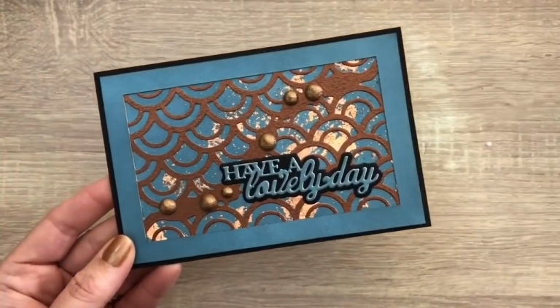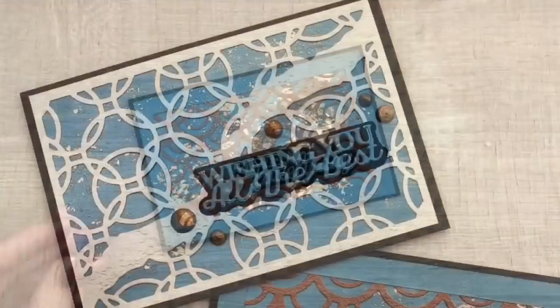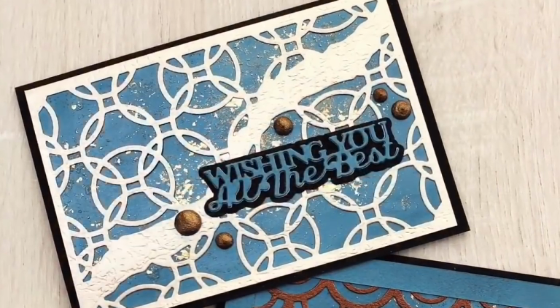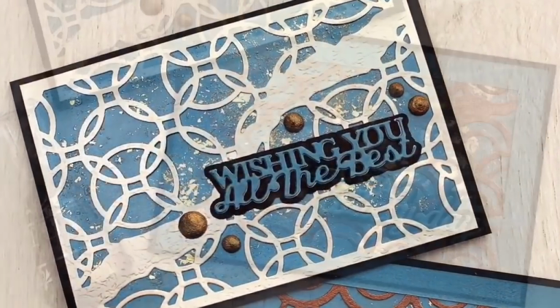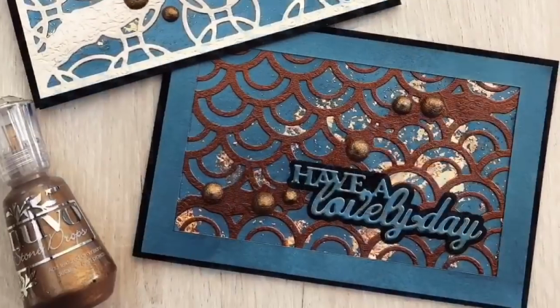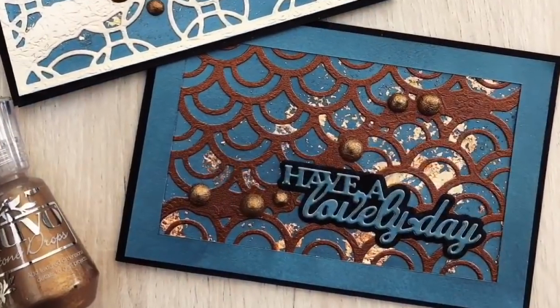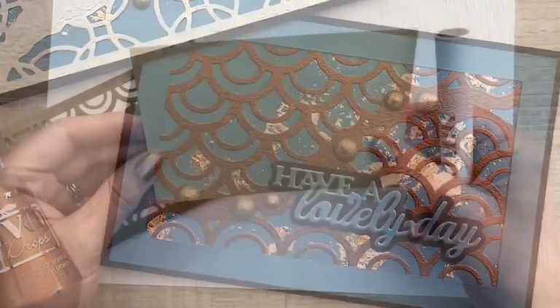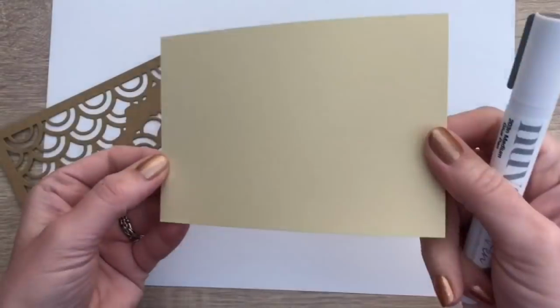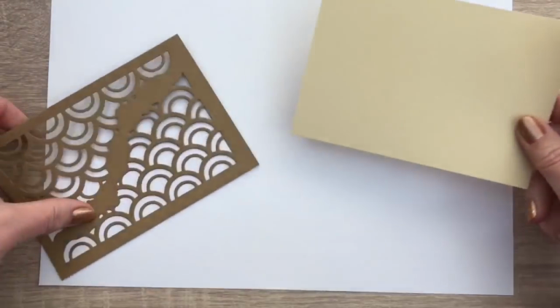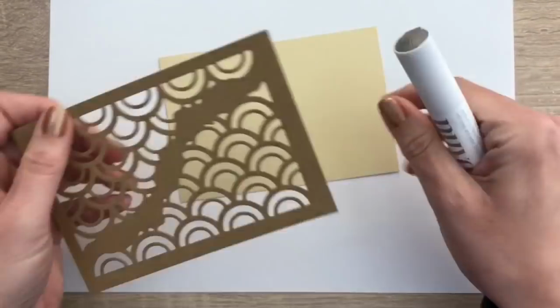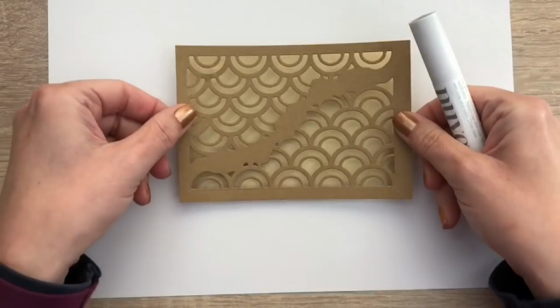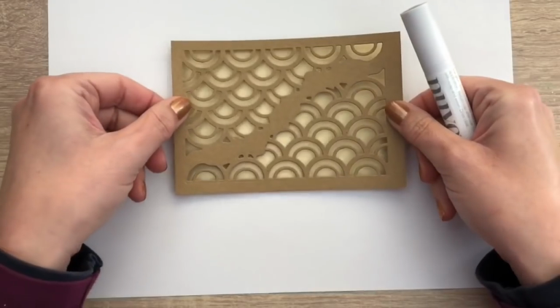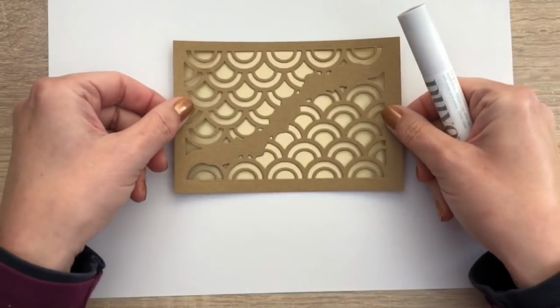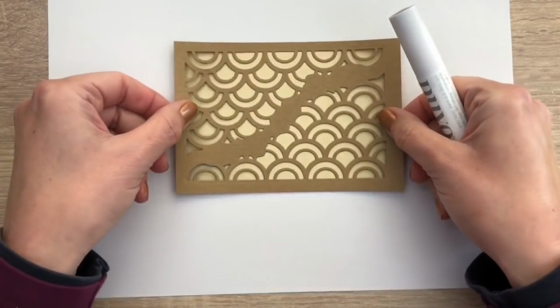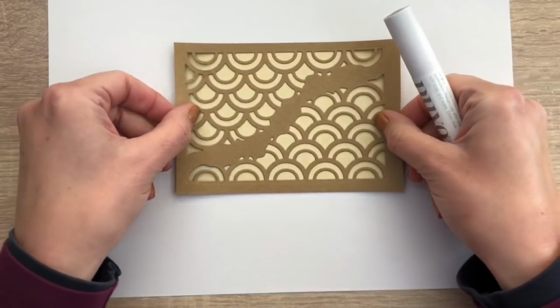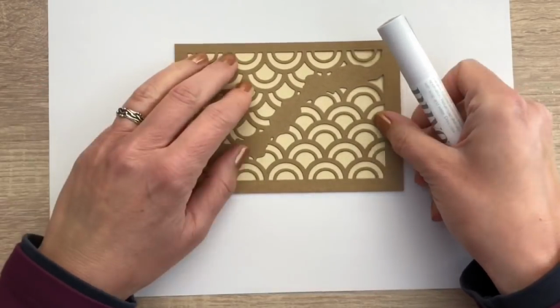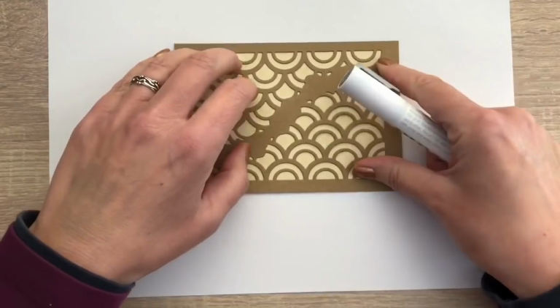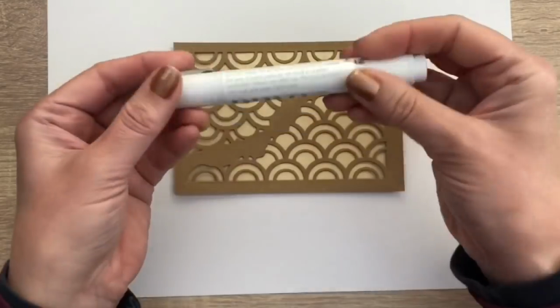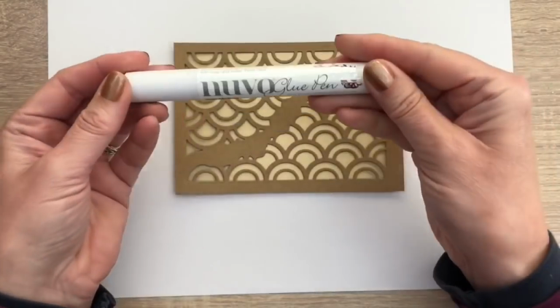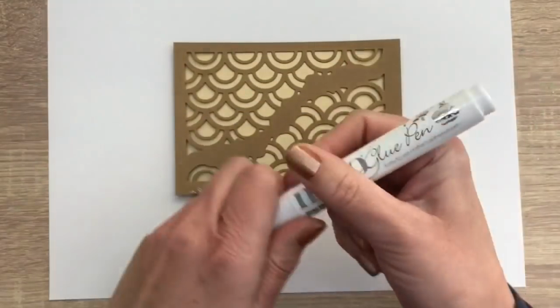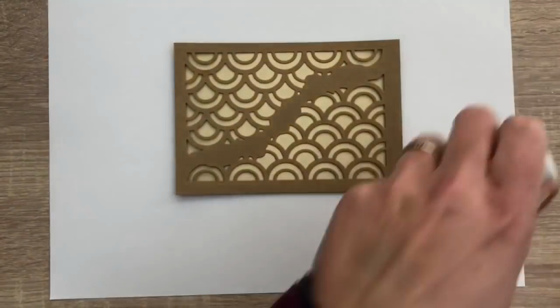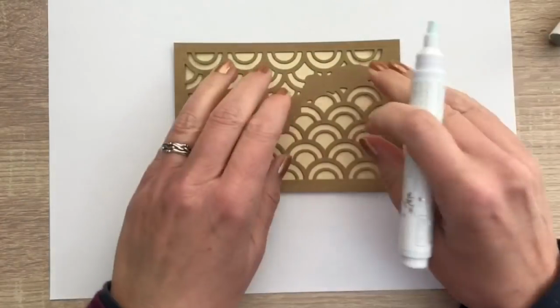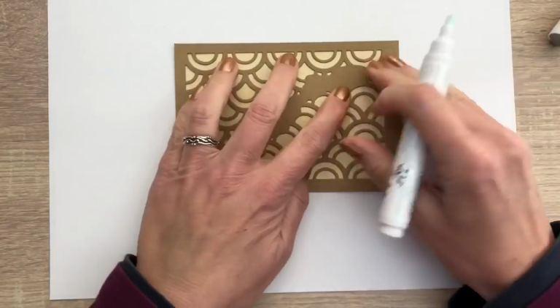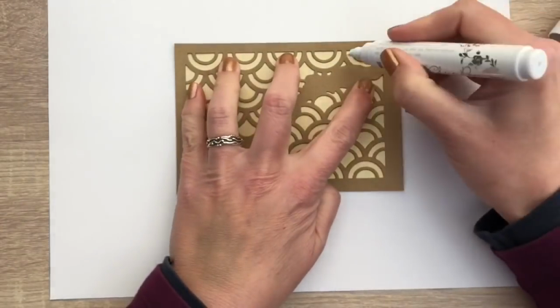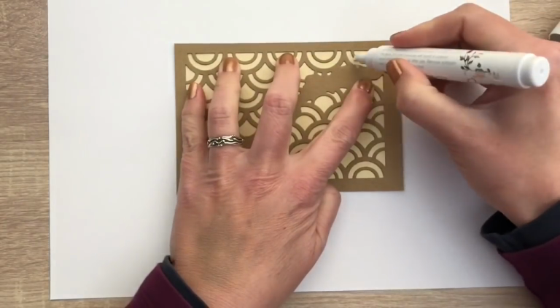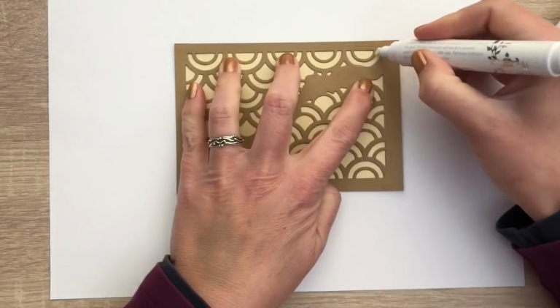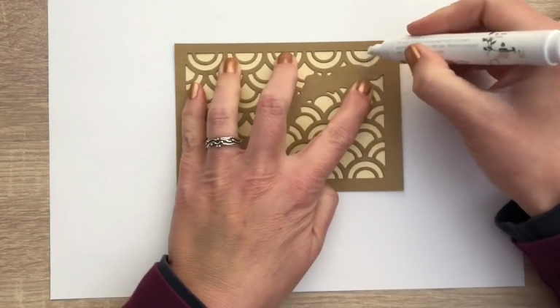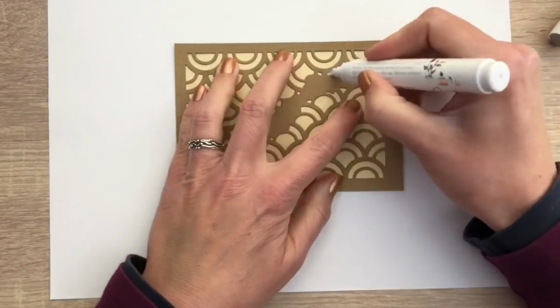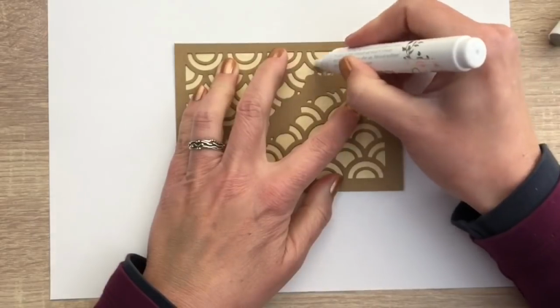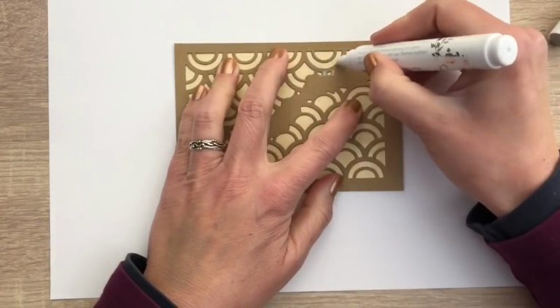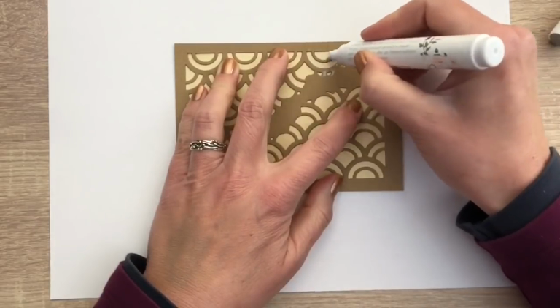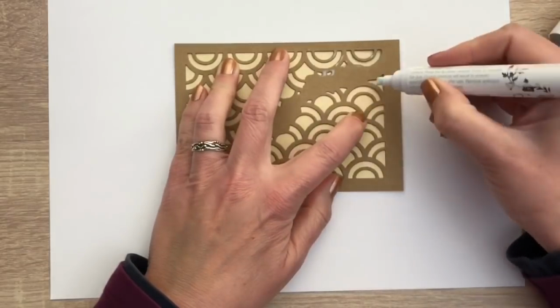And here are the finished cards. And now the second and less messy way to add the flakes. I cut the die out of craft cardstock like I did for the first card and I have a piece of pearlescent card and the Nouveau glue pen.